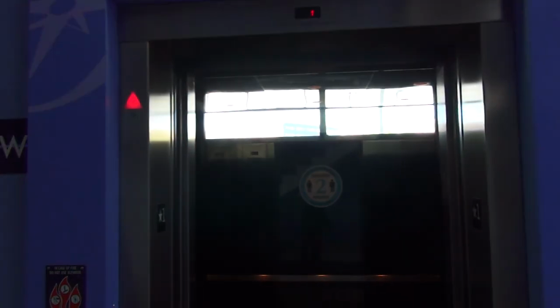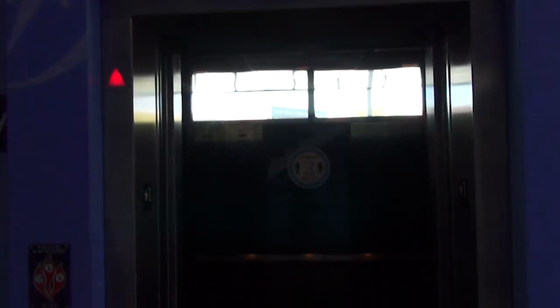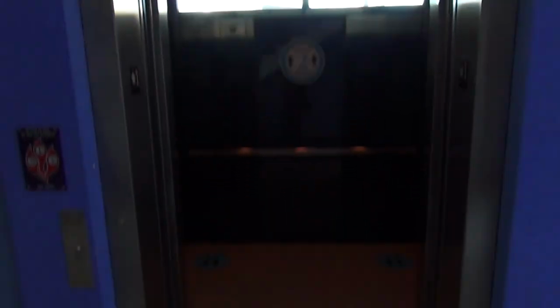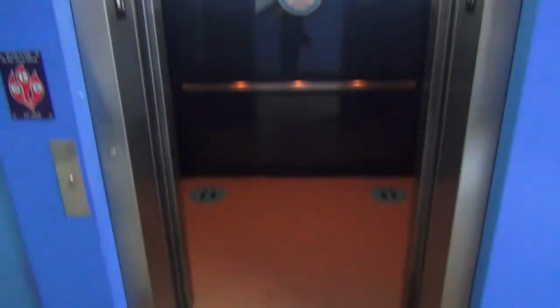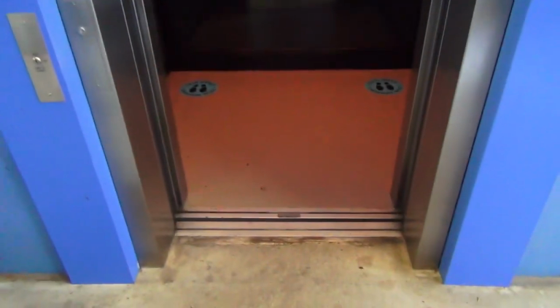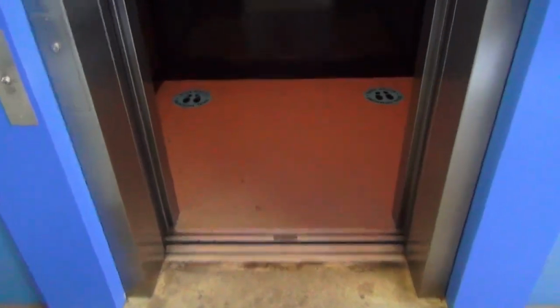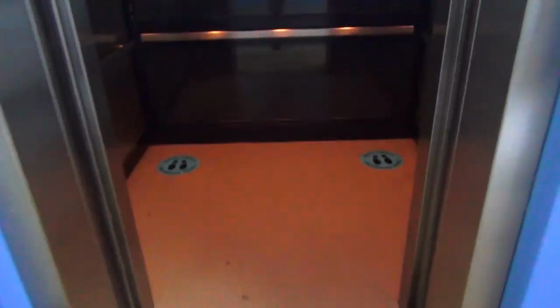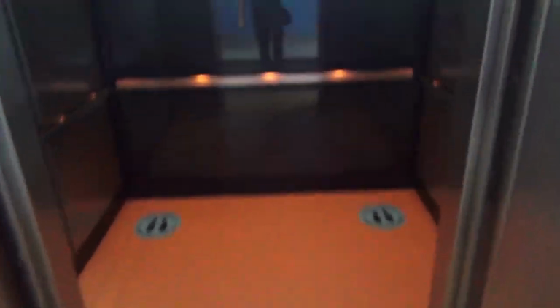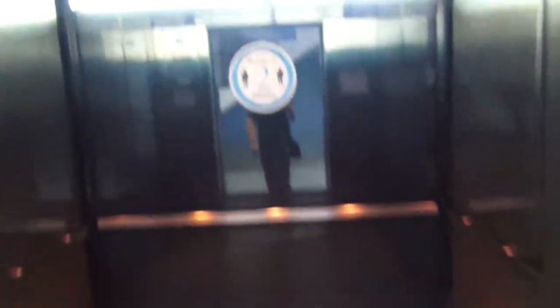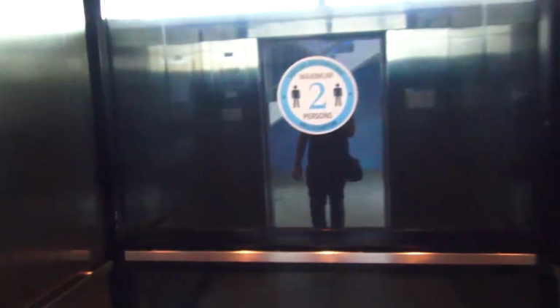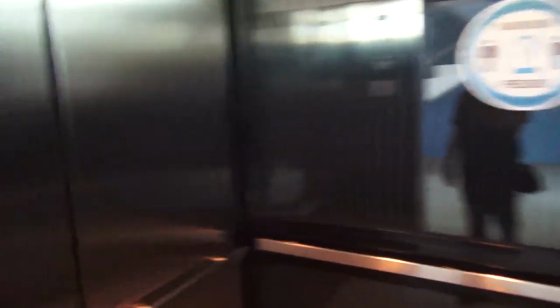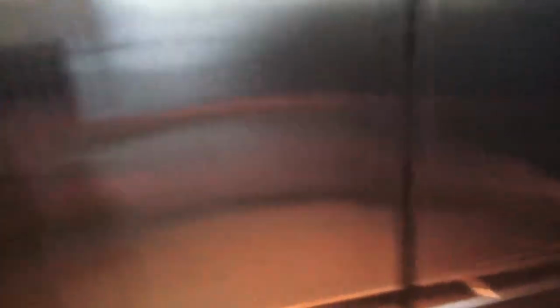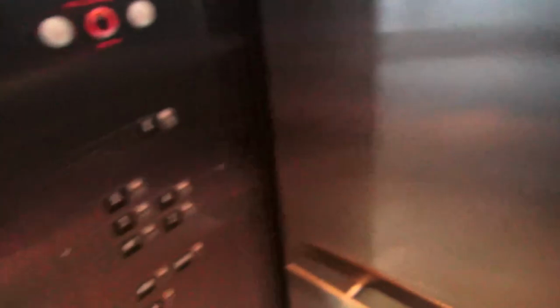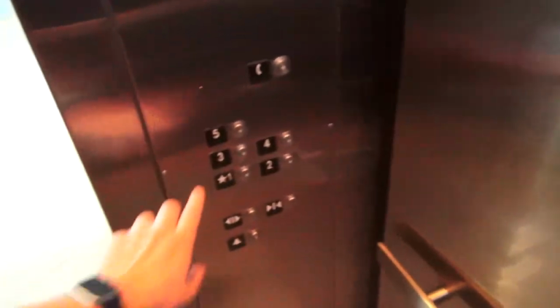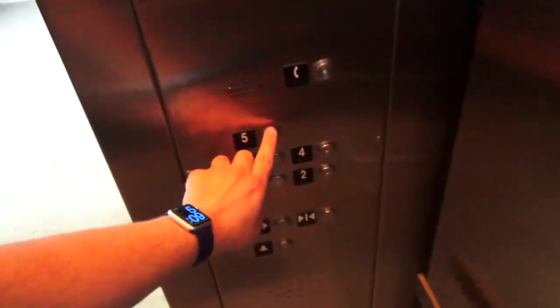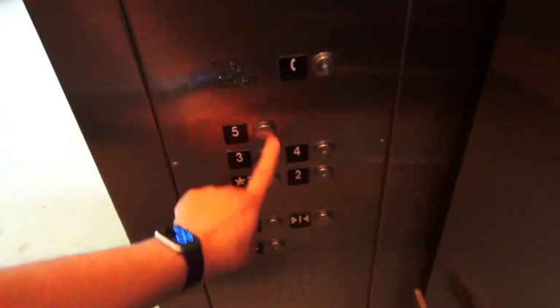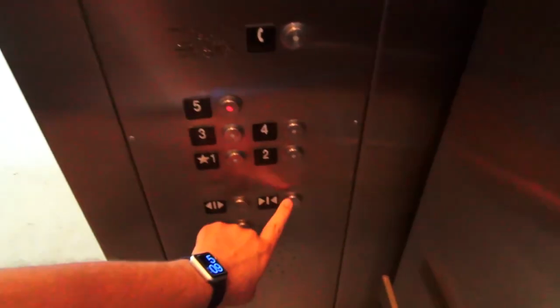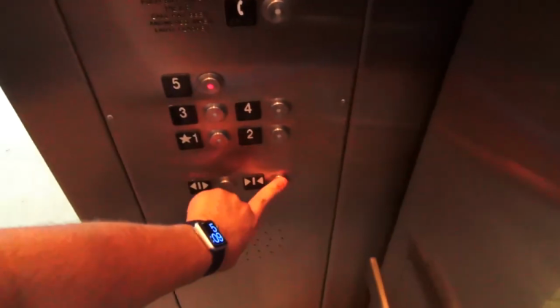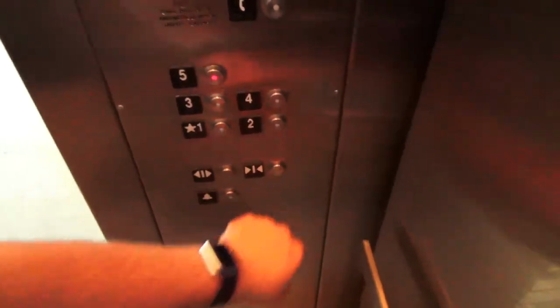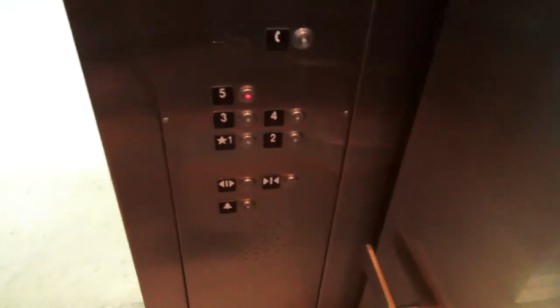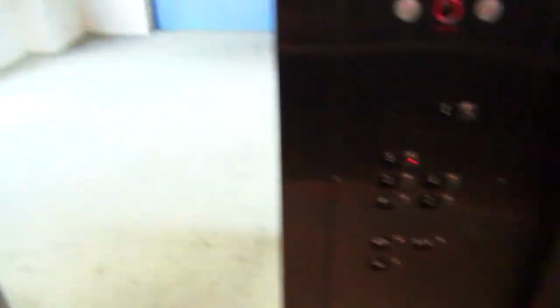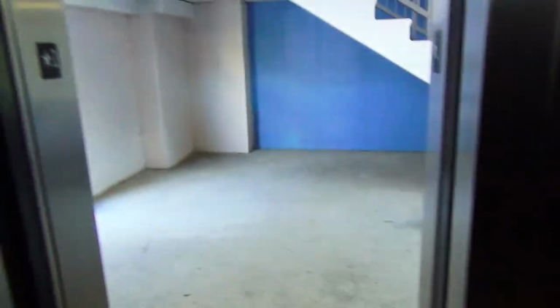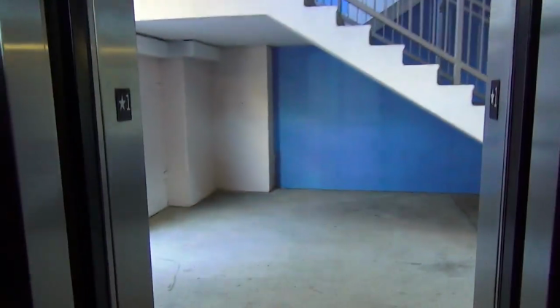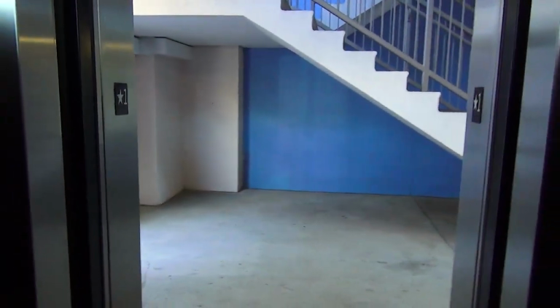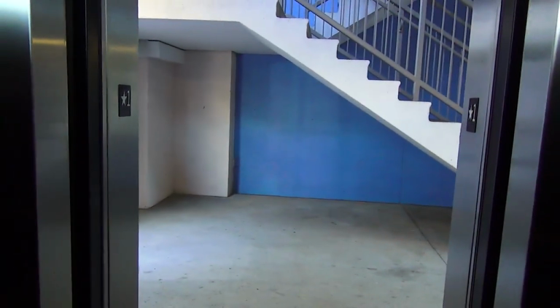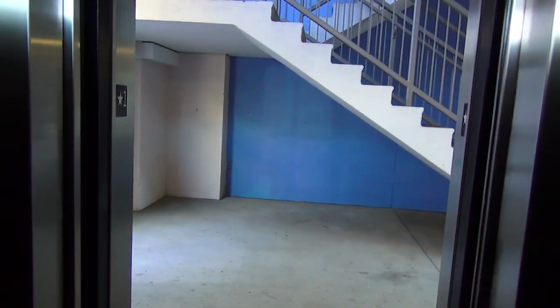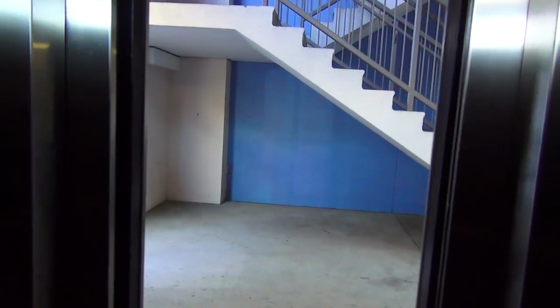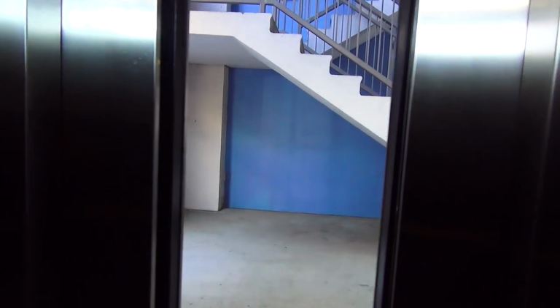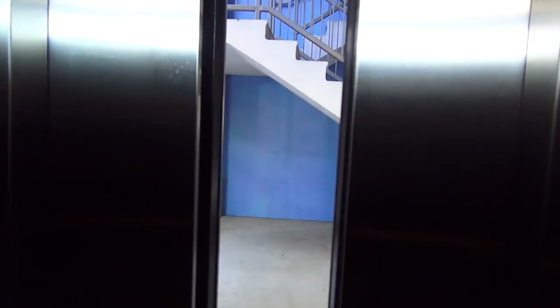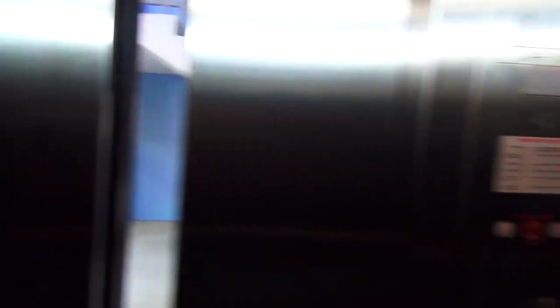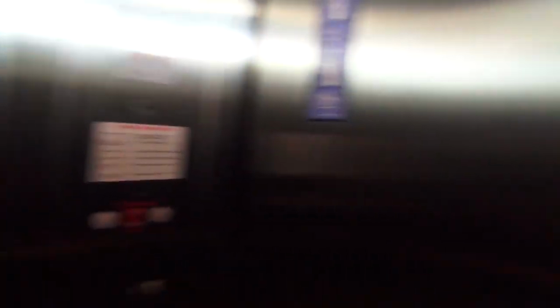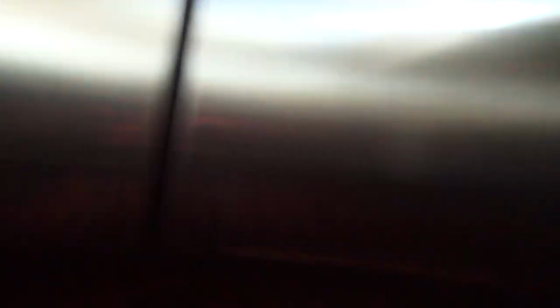Listen to that chime — absolutely fantastic. Let's go up to 5. And the door close button doesn't work.